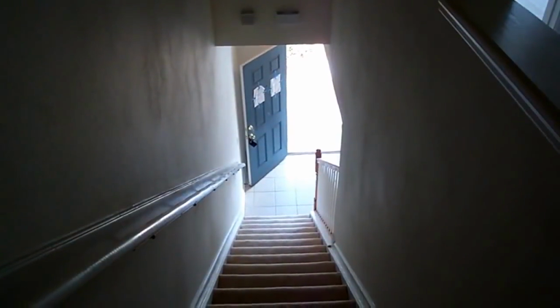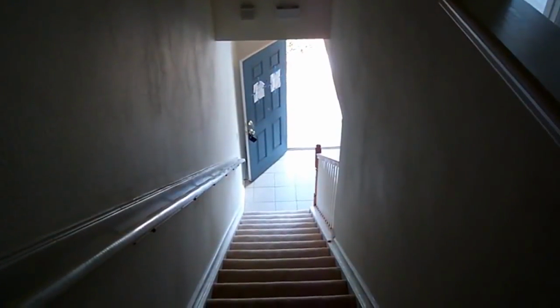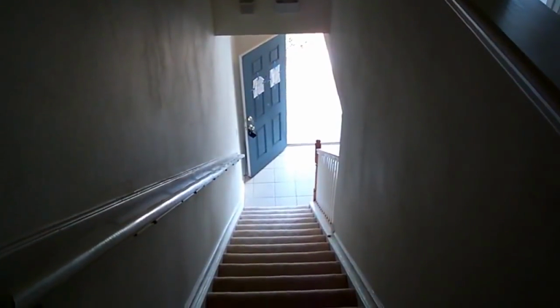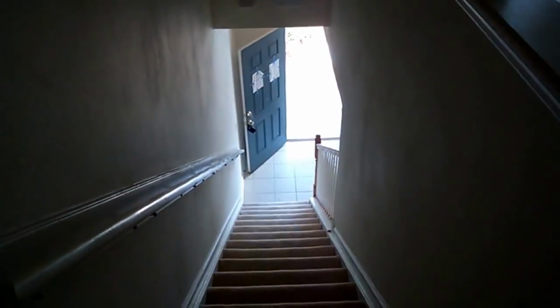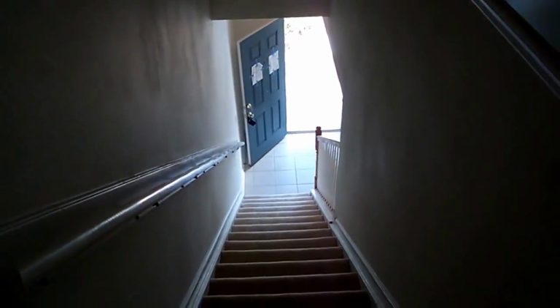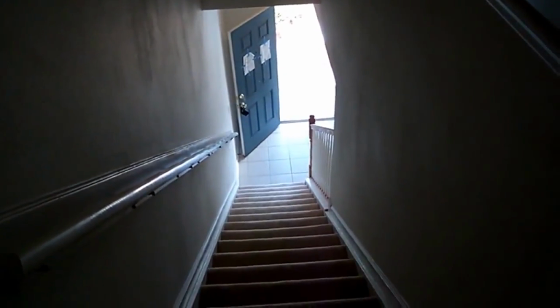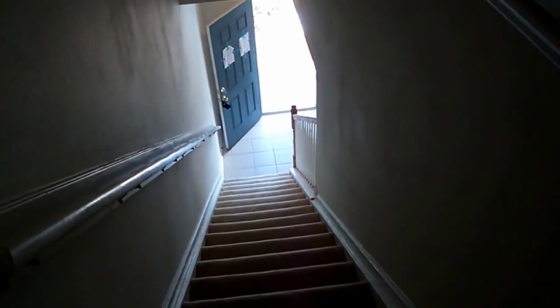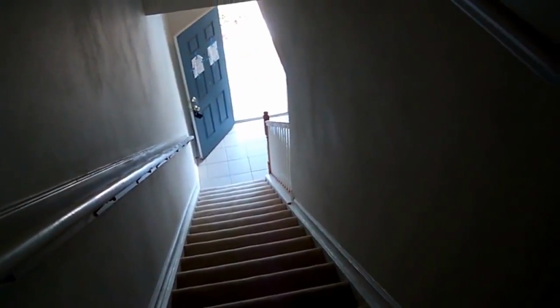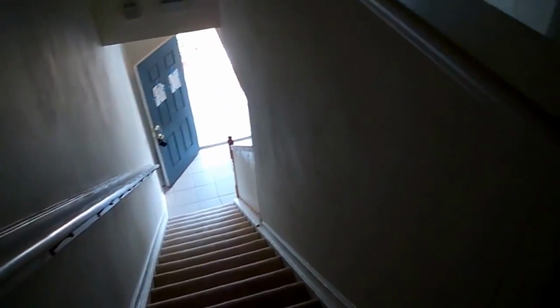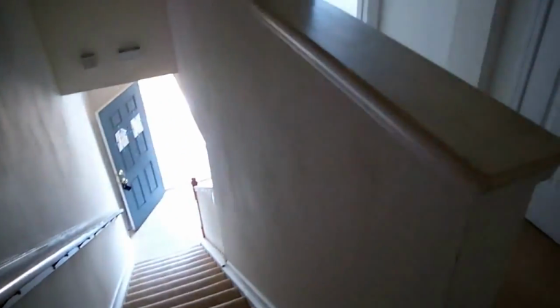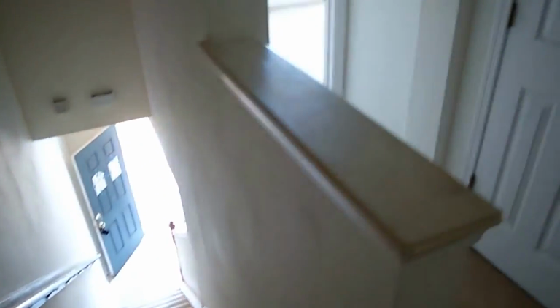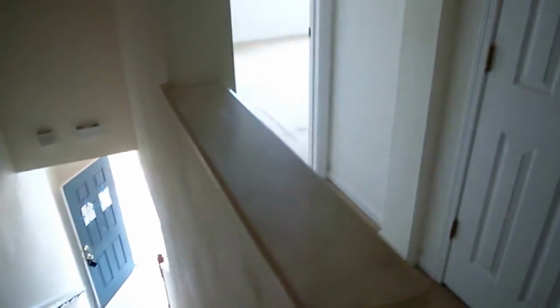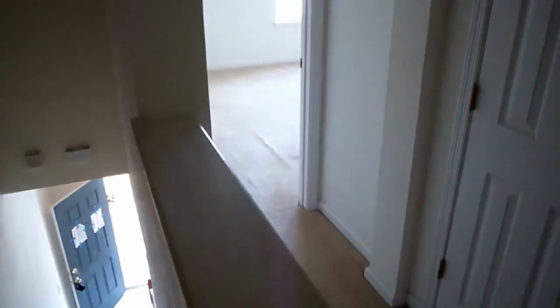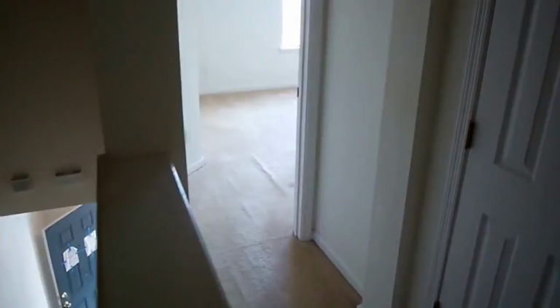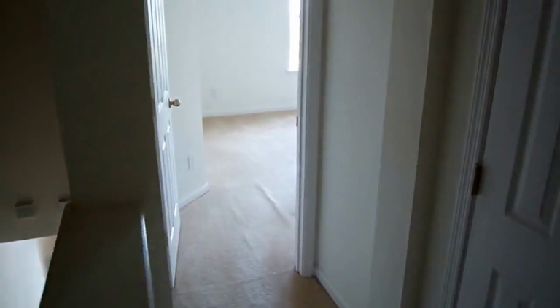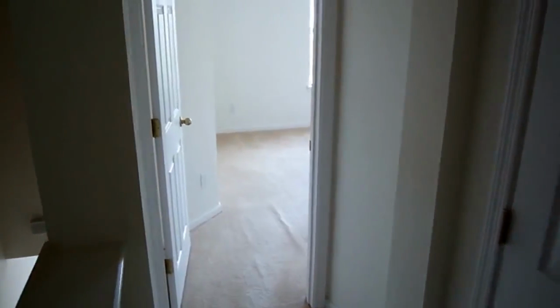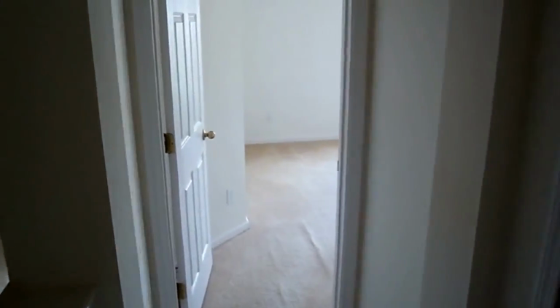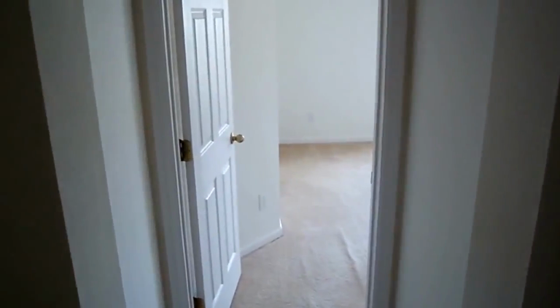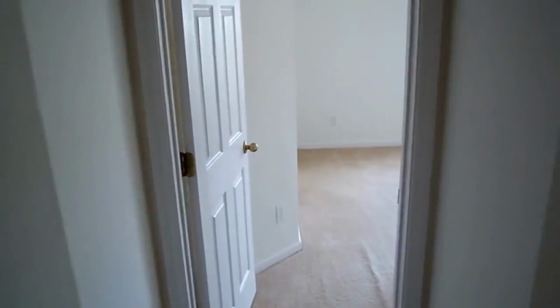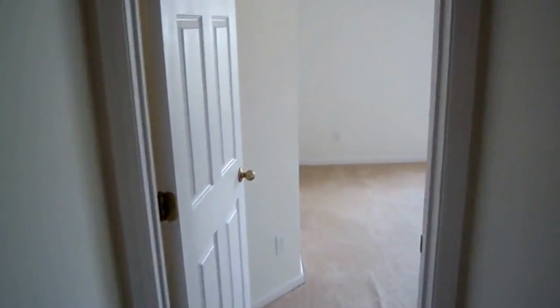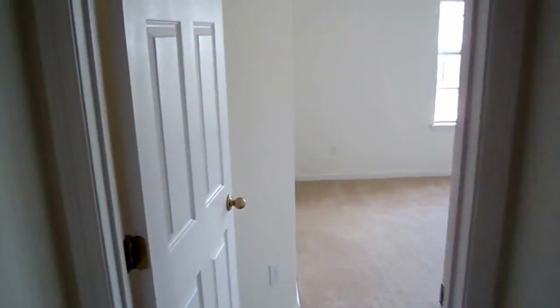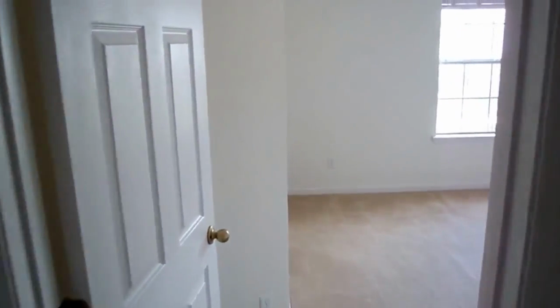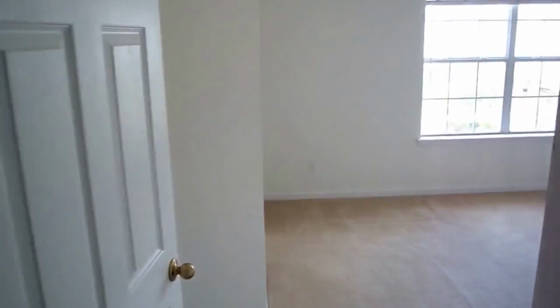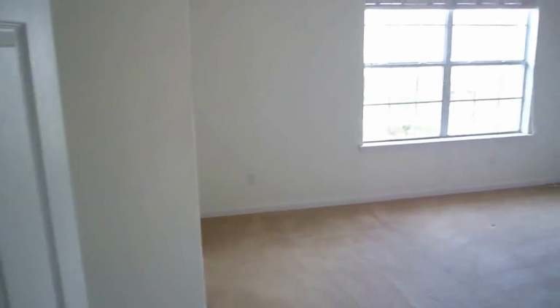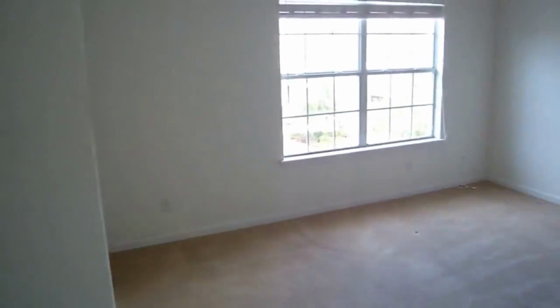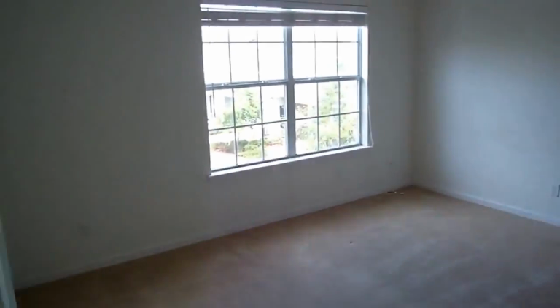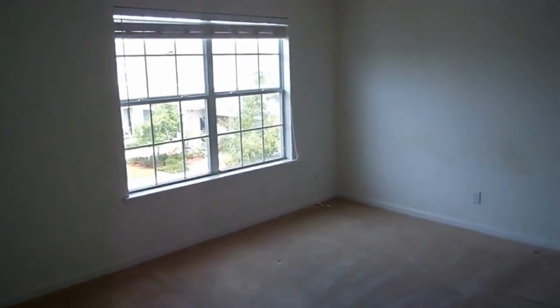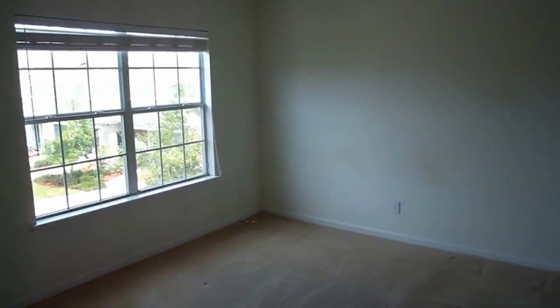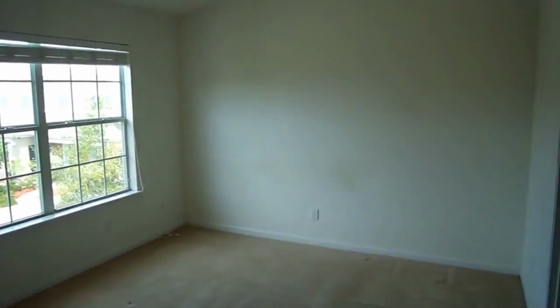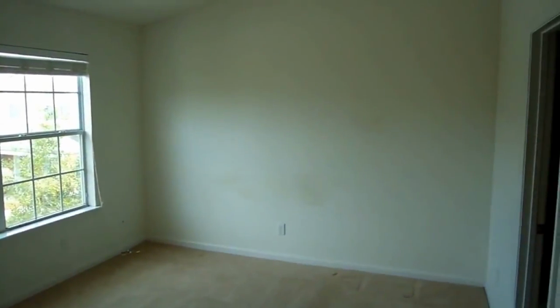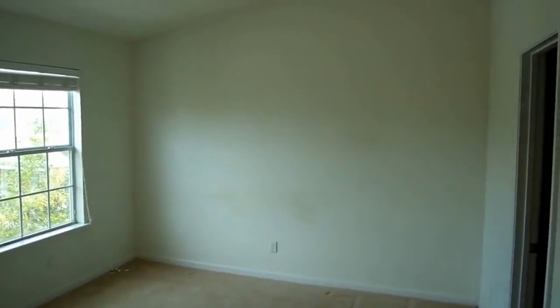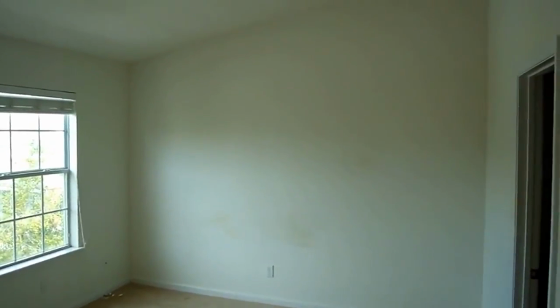Now I'm upstairs looking down. When we start off here to the side, we'll go into one of the large bedrooms here.